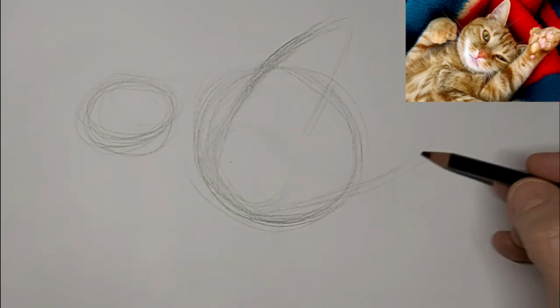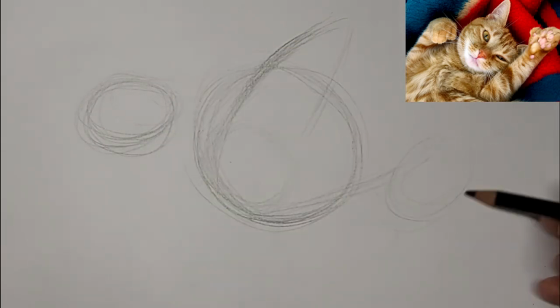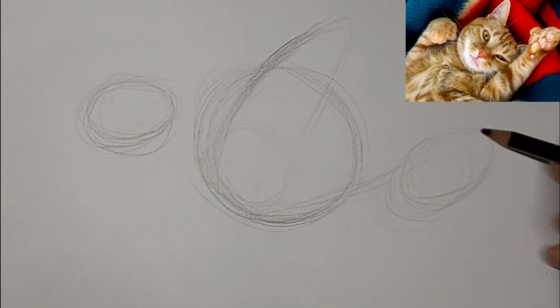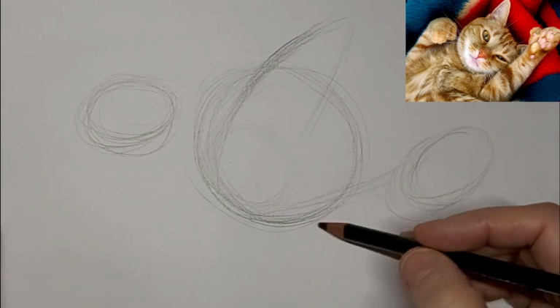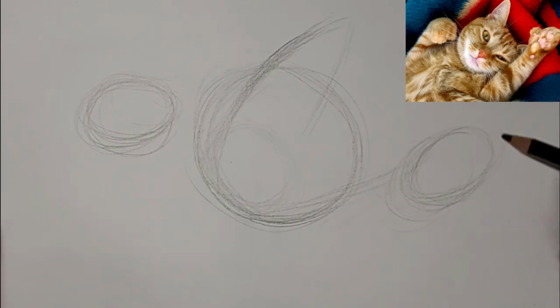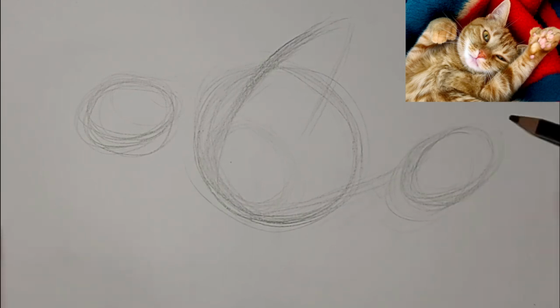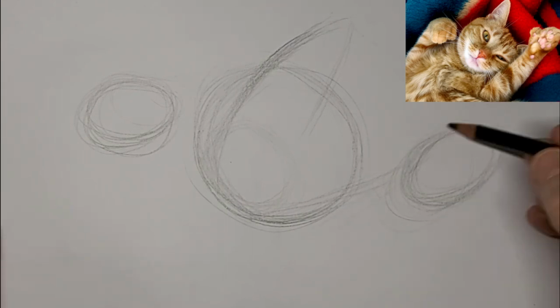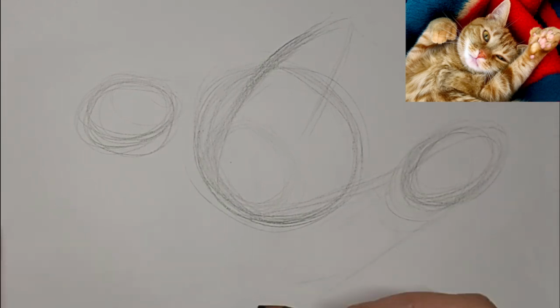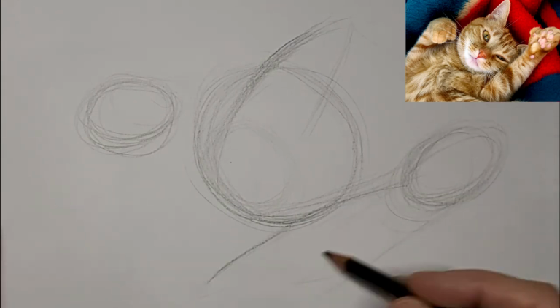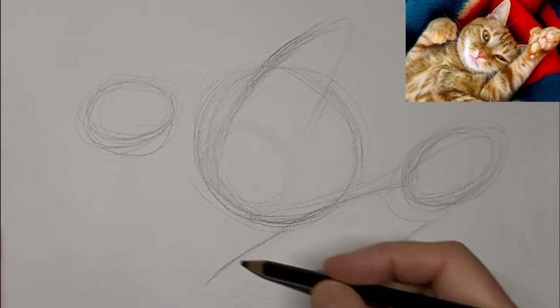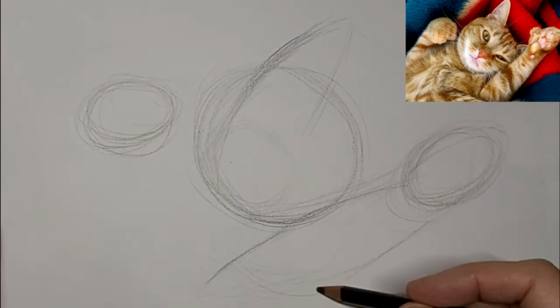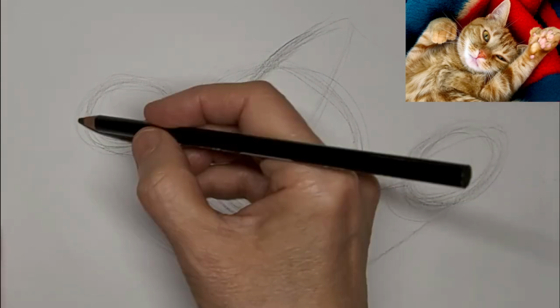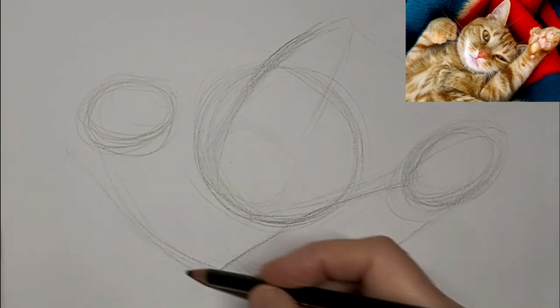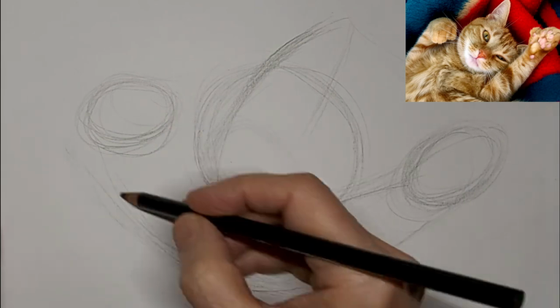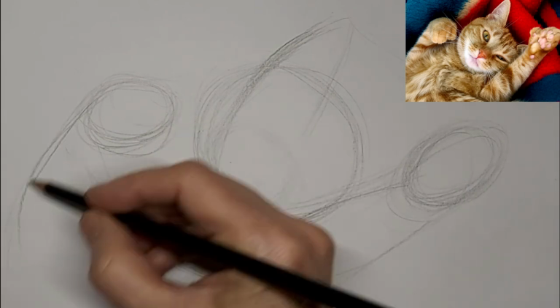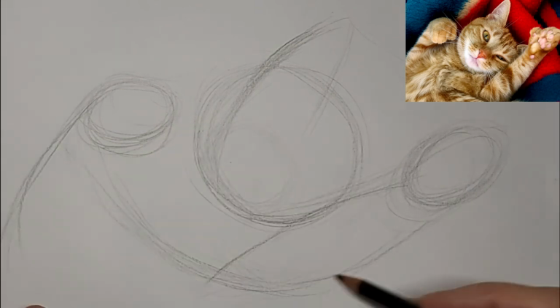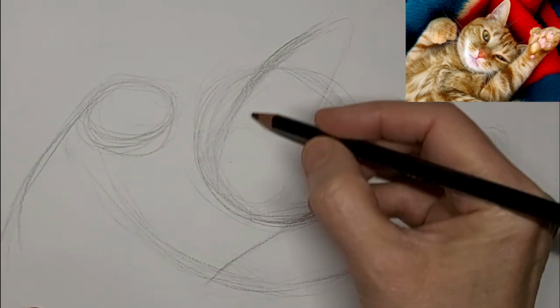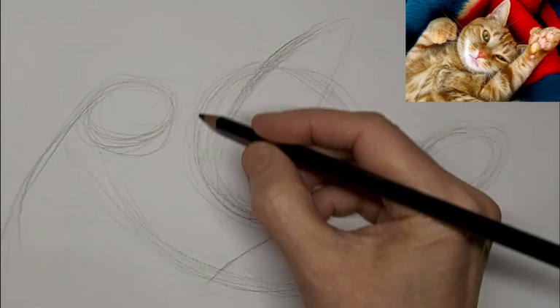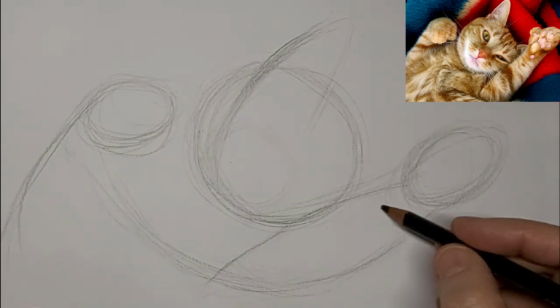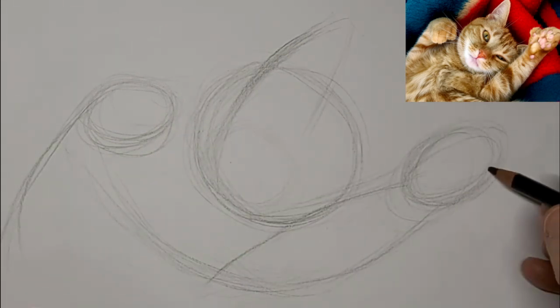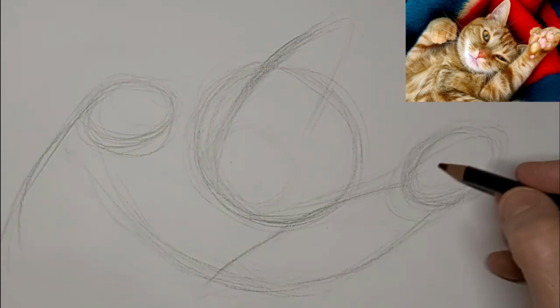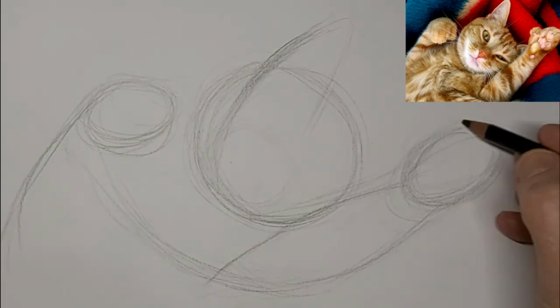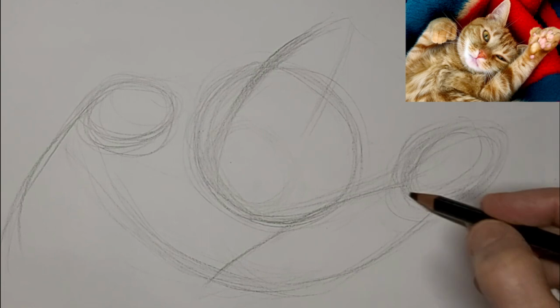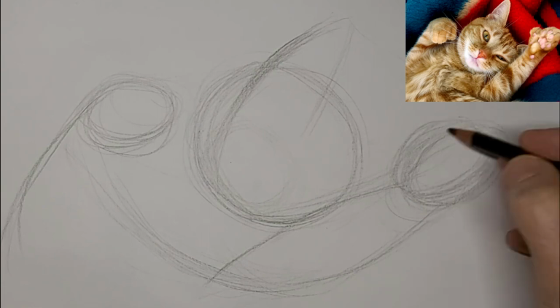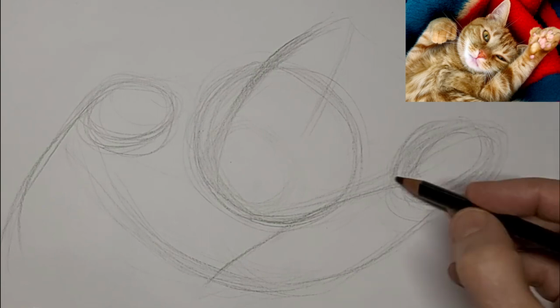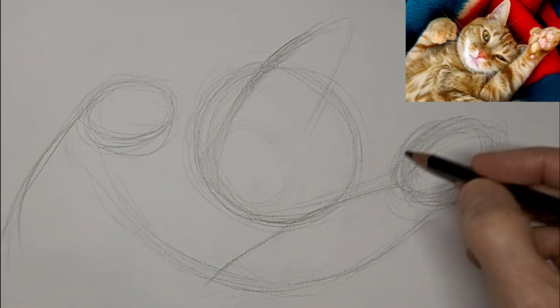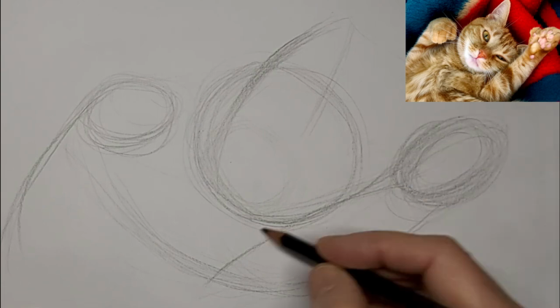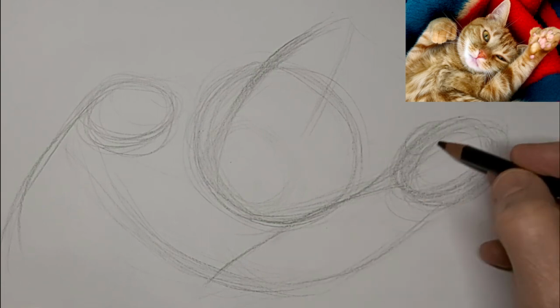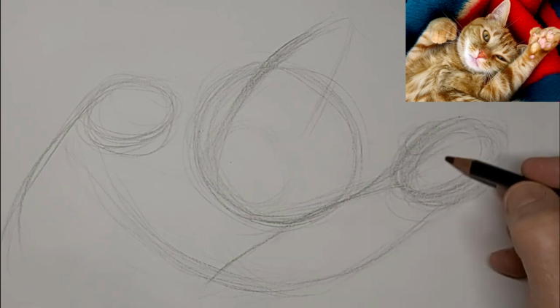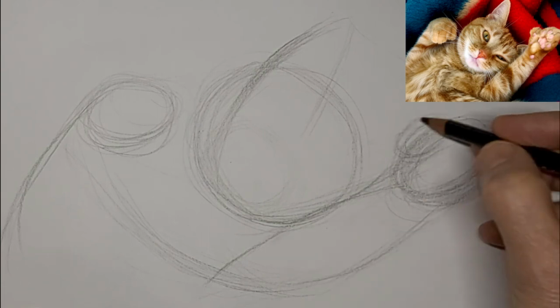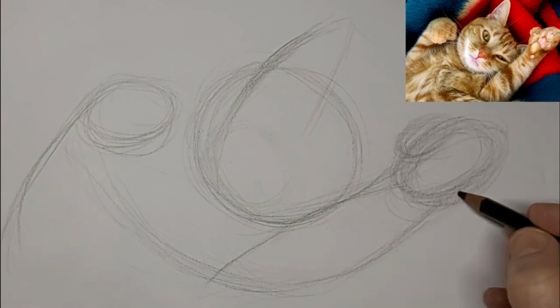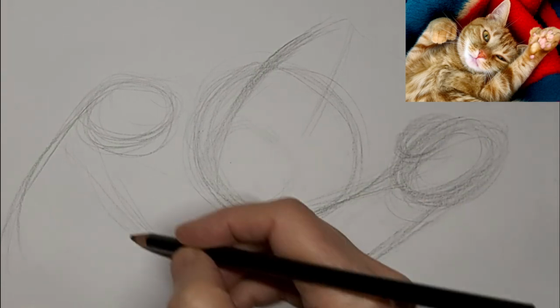My mom once had a polydactyl cat. Have you ever had one? If you have ever had a polydactyl cat, let me know in the comments — I love to hear from you. You can drop me a comment whether you had a polydactyl cat or not, and let me know what you want to learn about cat drawing.